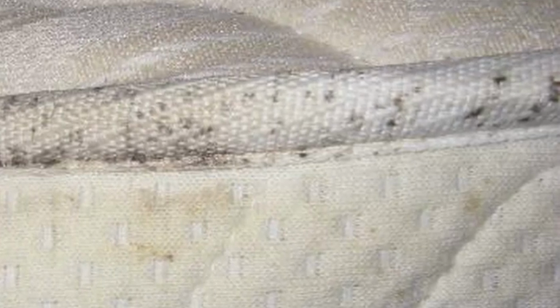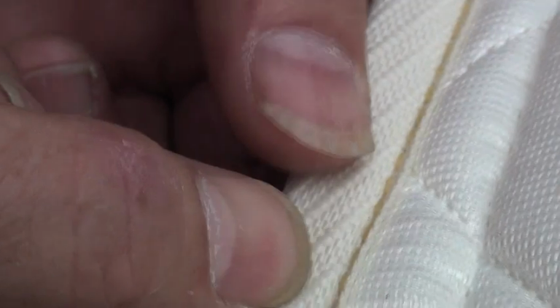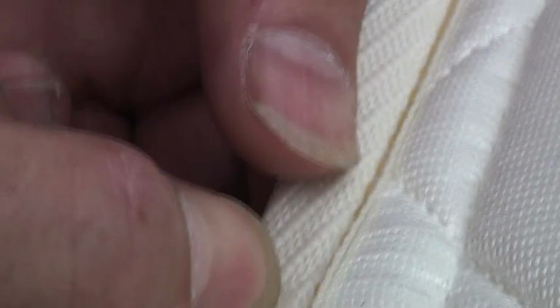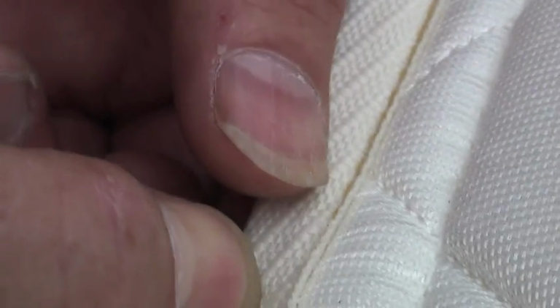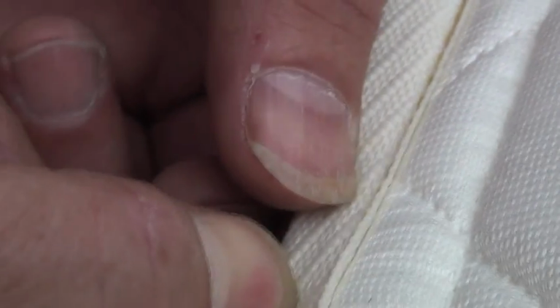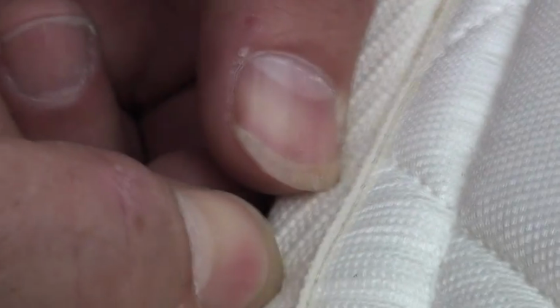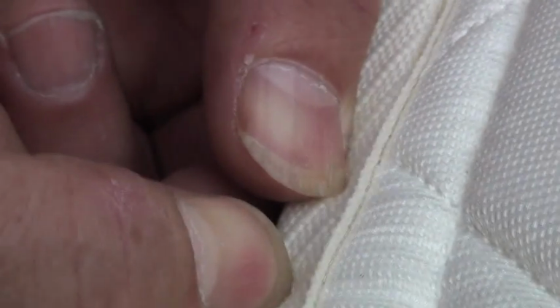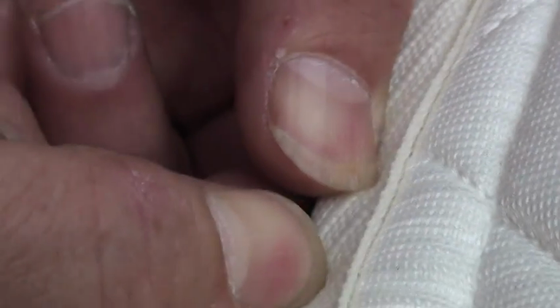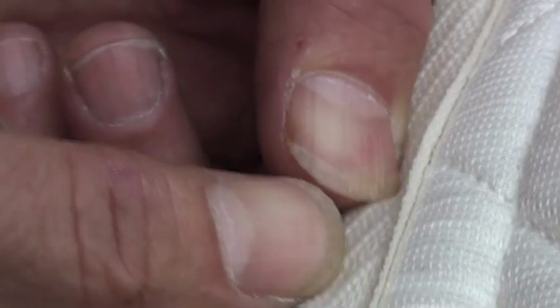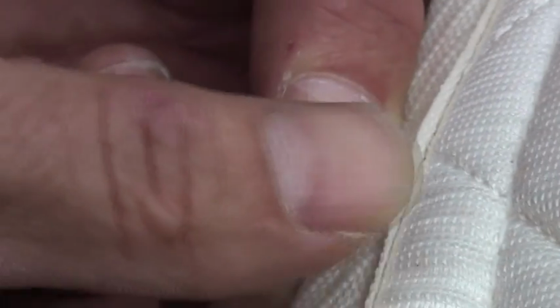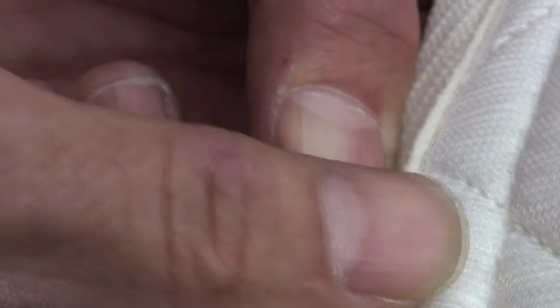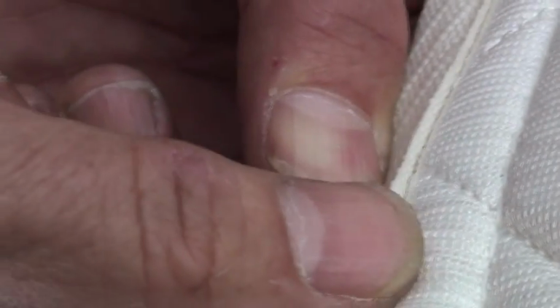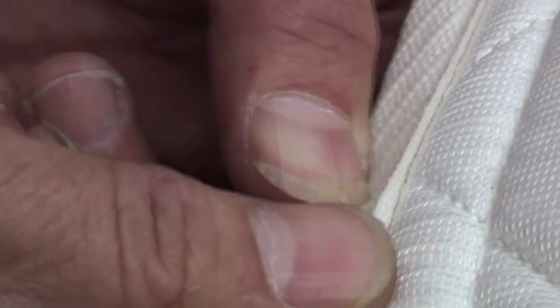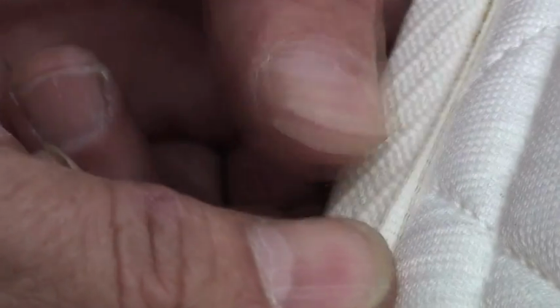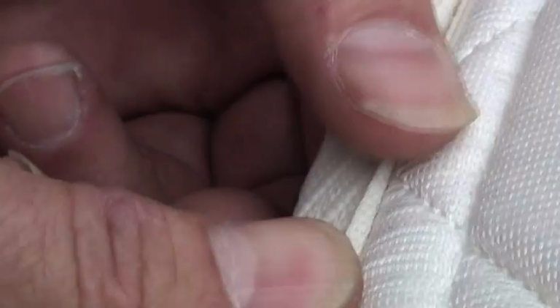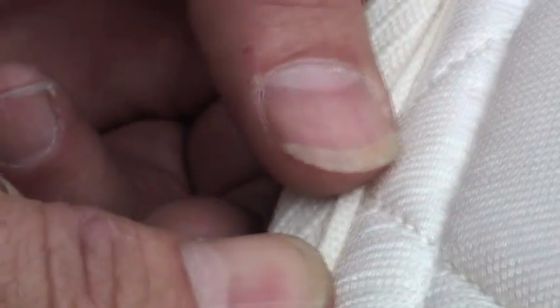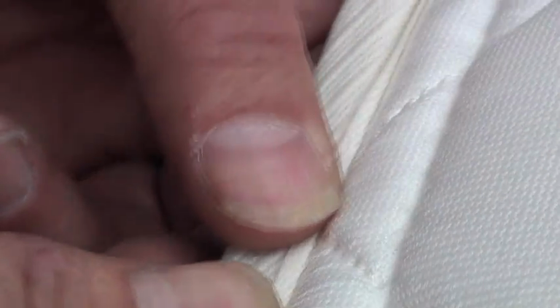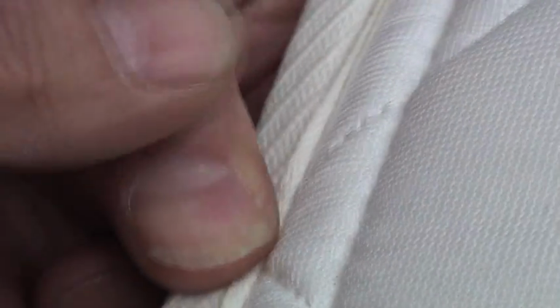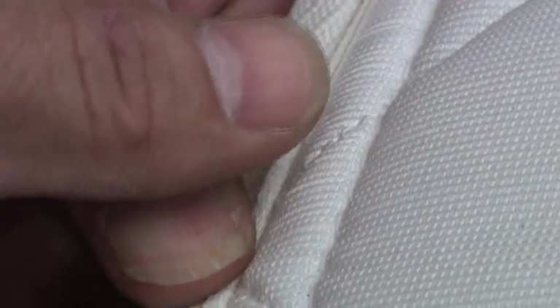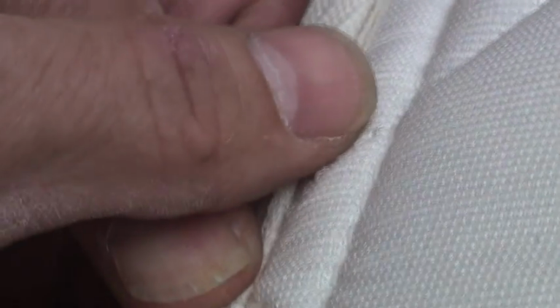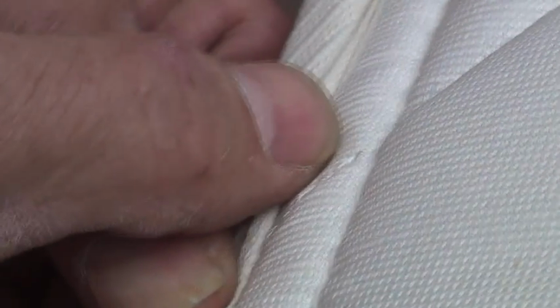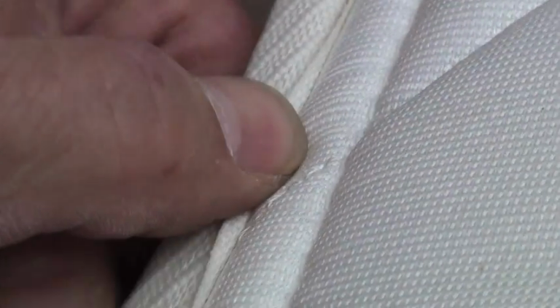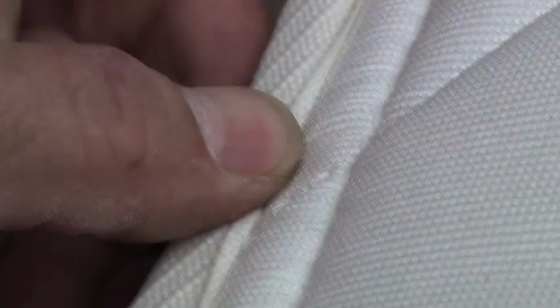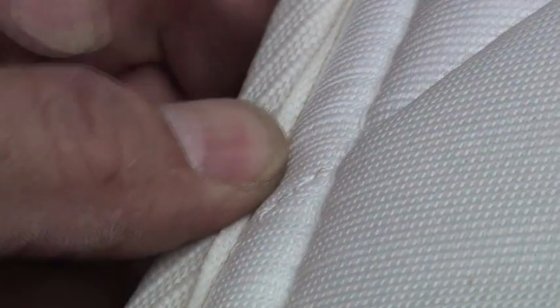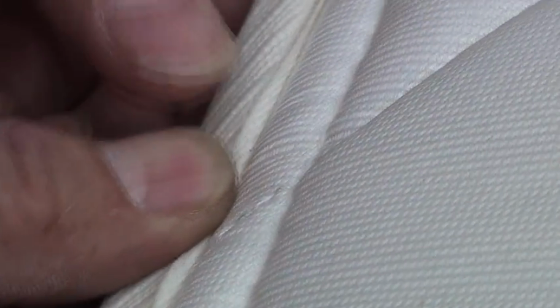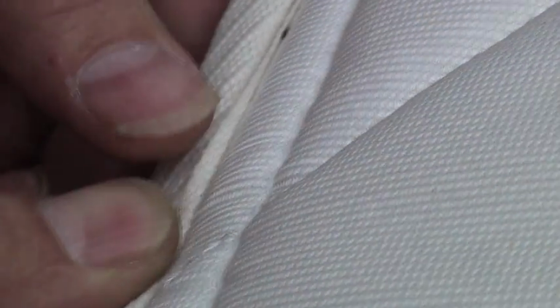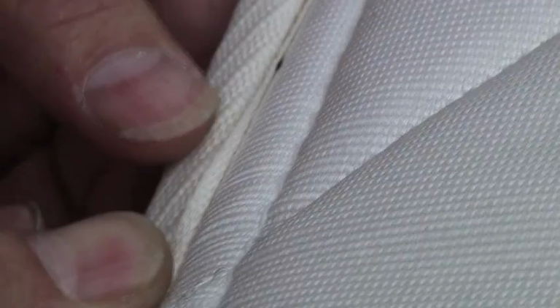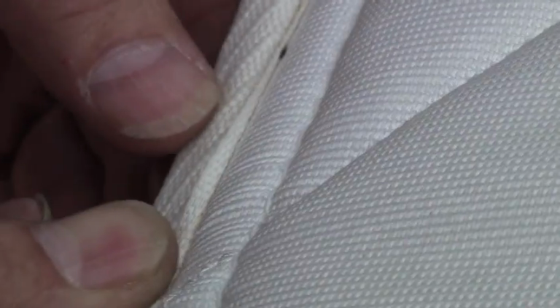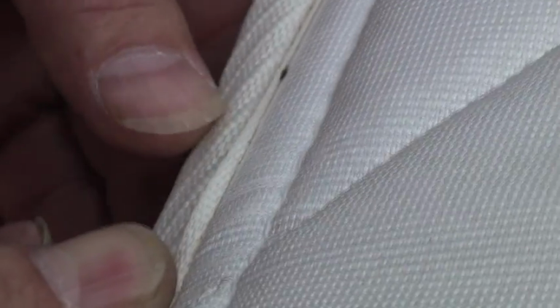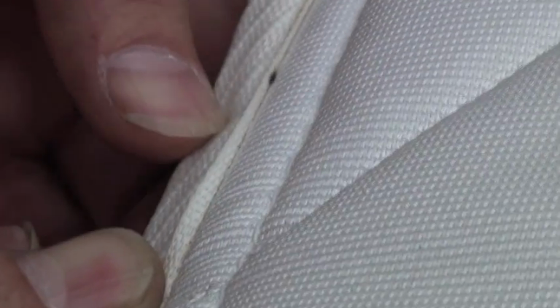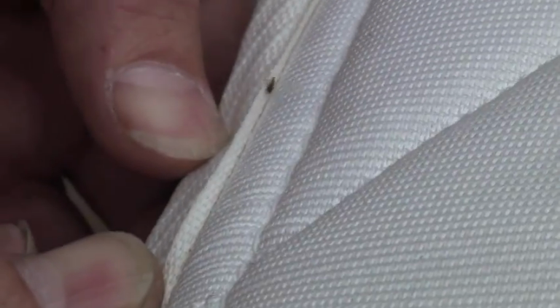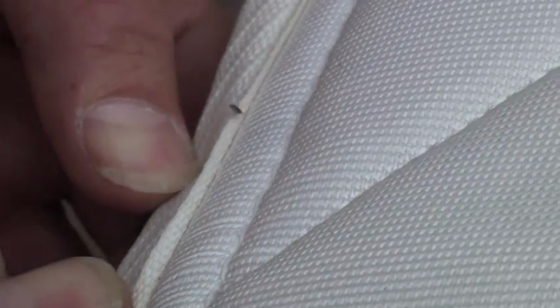A good place to look is in seams. You can't just look along the seams — you've got to look inside them. You've got to be able to see back in where the bedbugs hide.